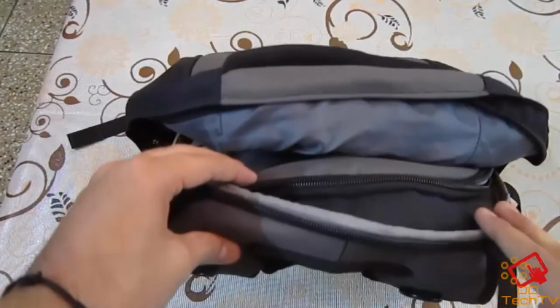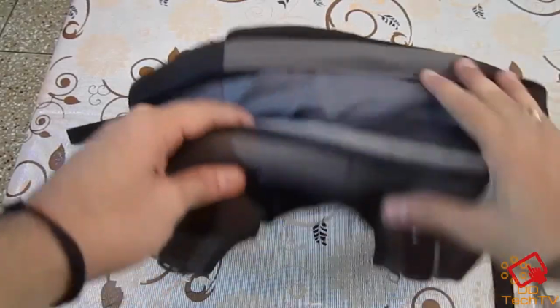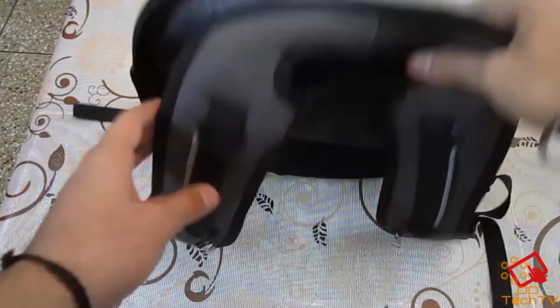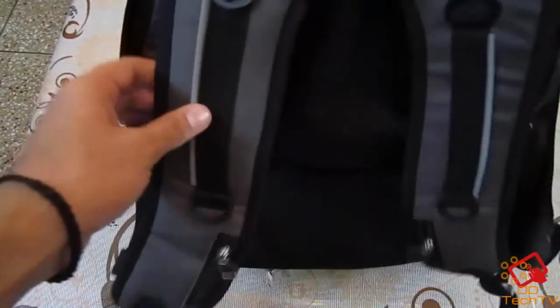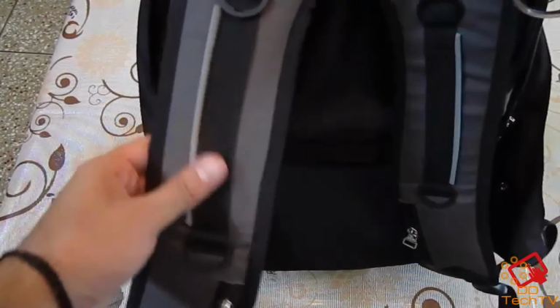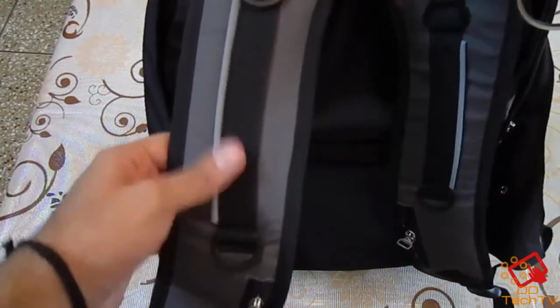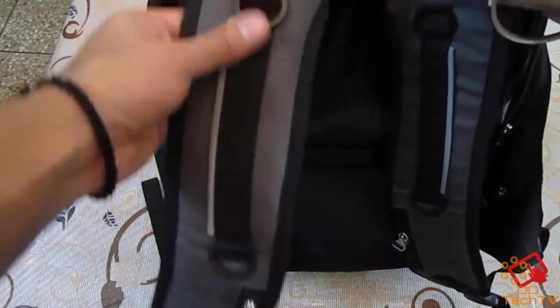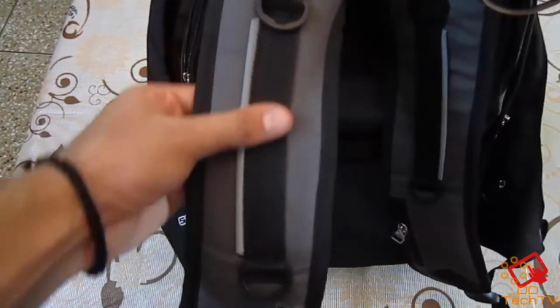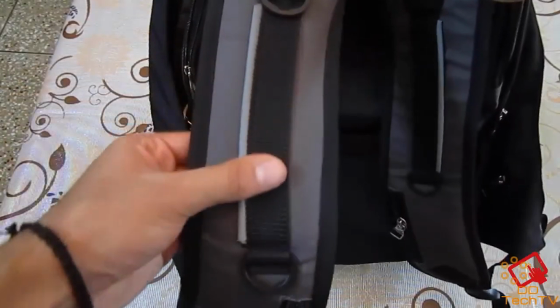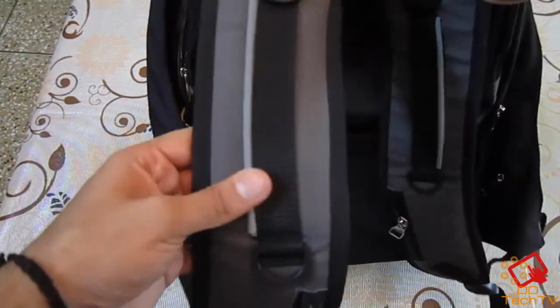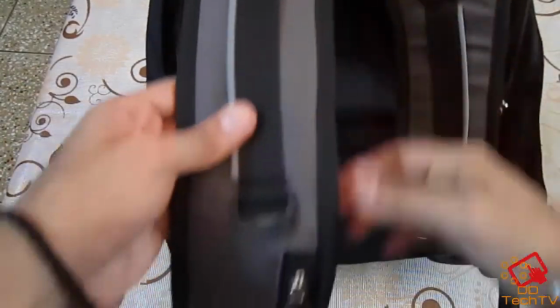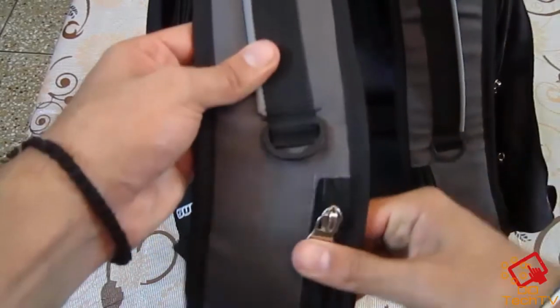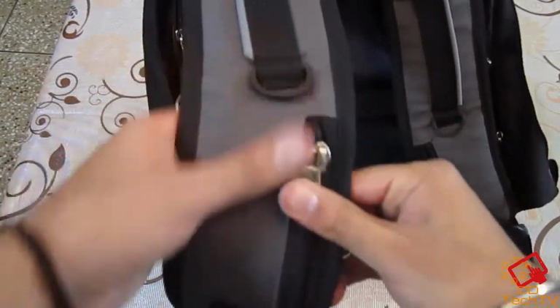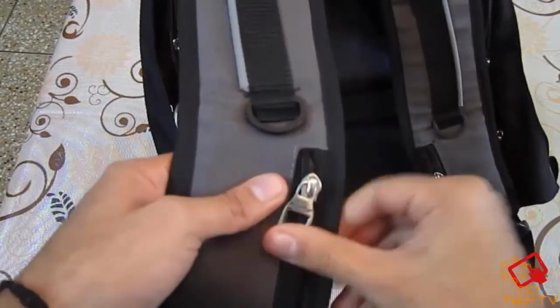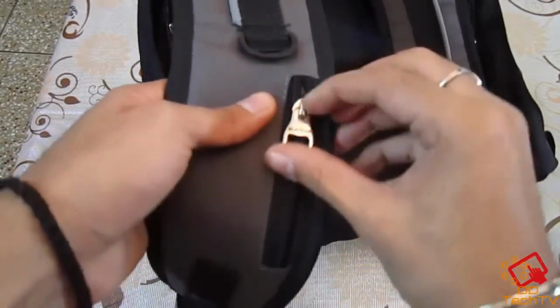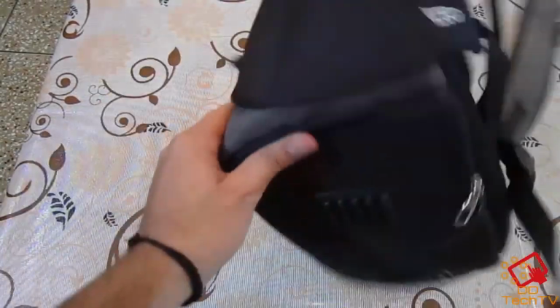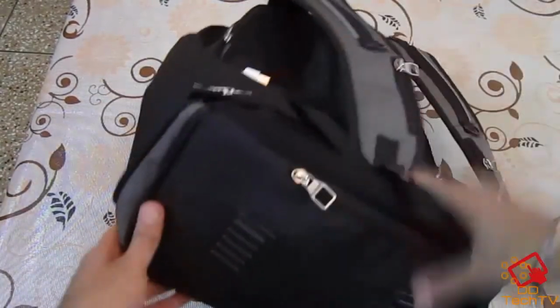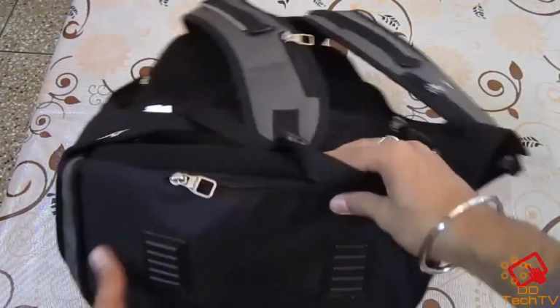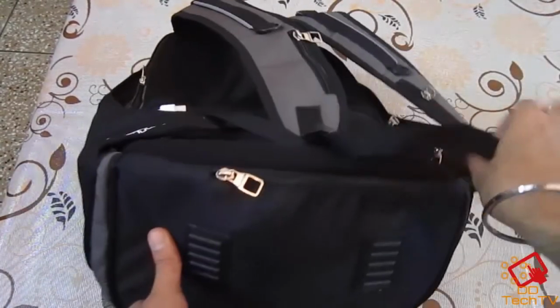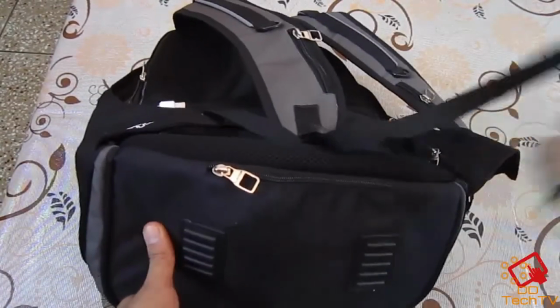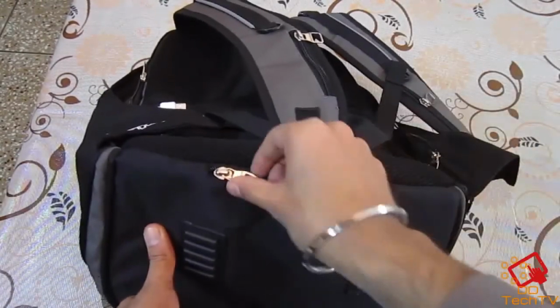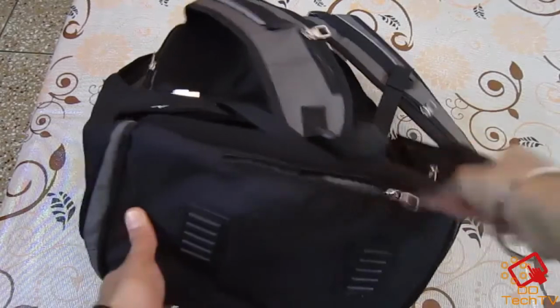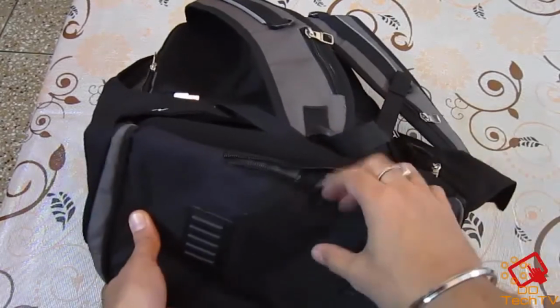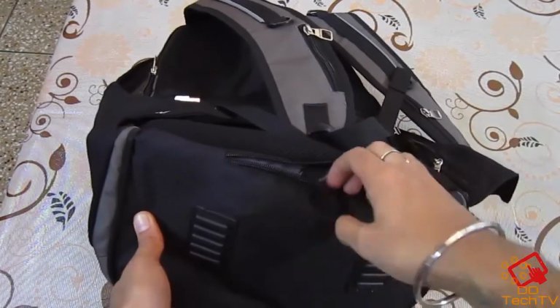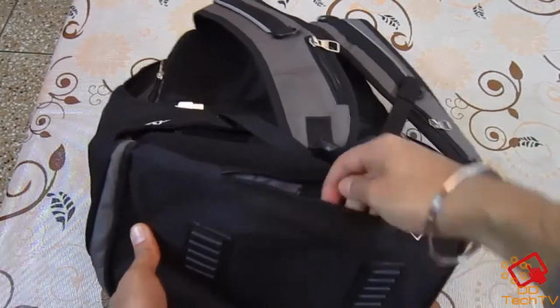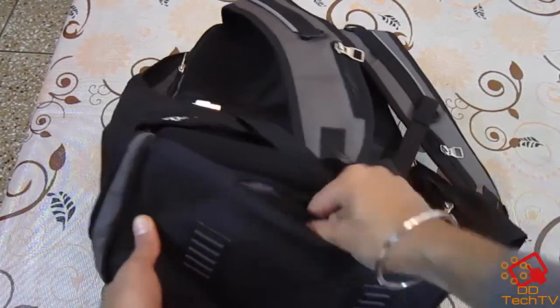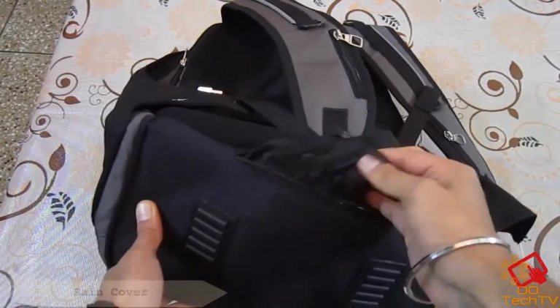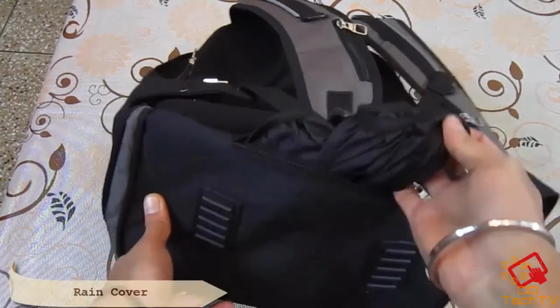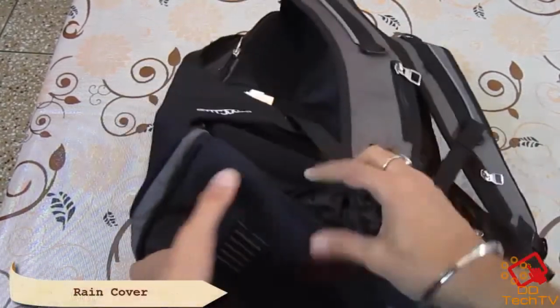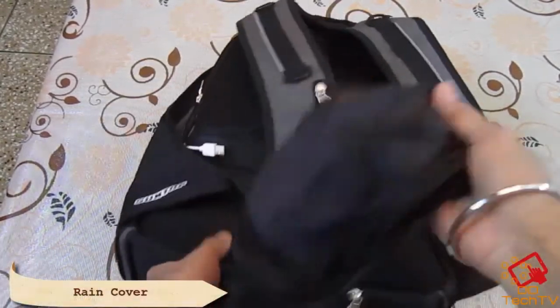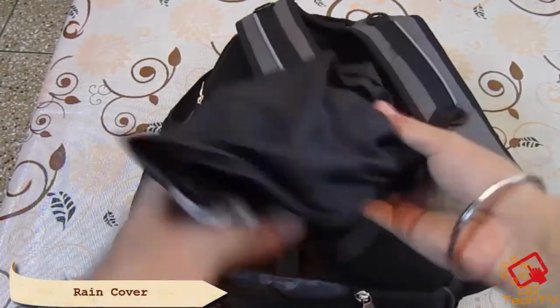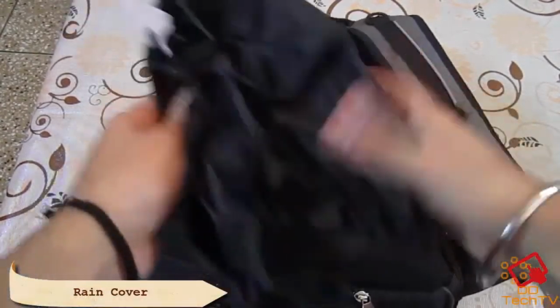The quality is really great and the zips provided are nice and soft. One more thing — you also get a rain cover attached with this bag to protect it from rain, as you can see here.